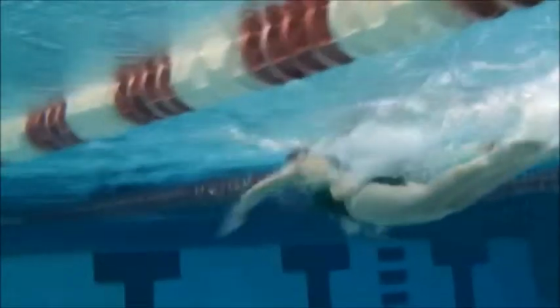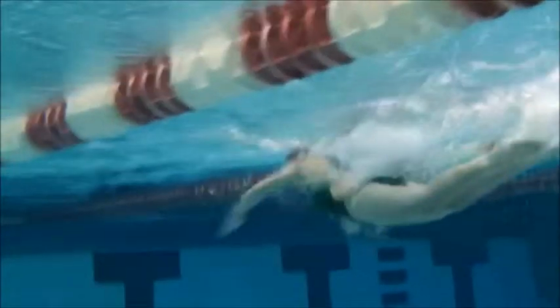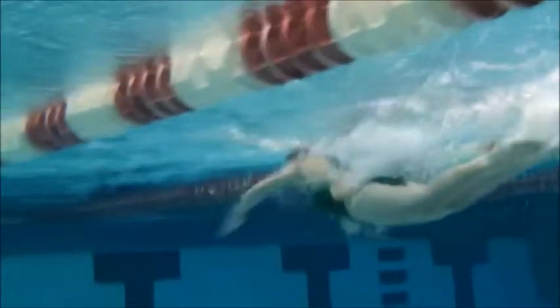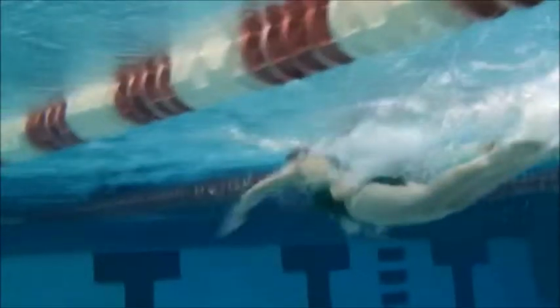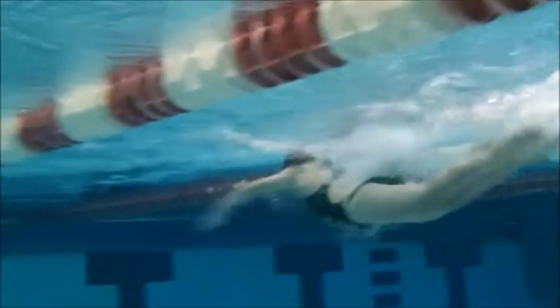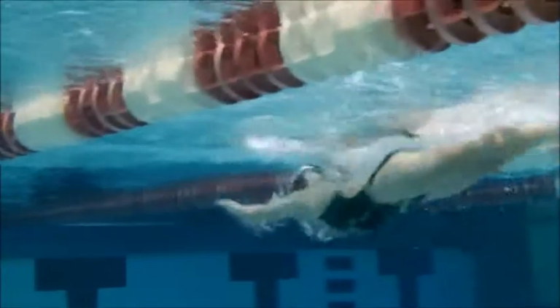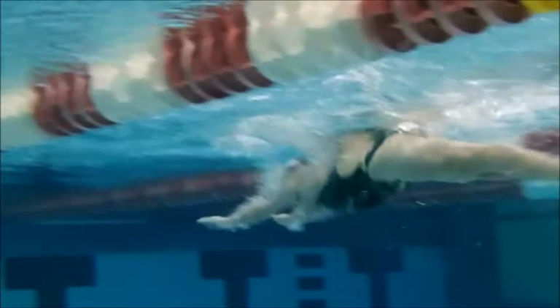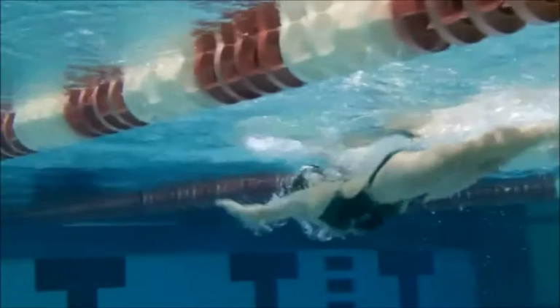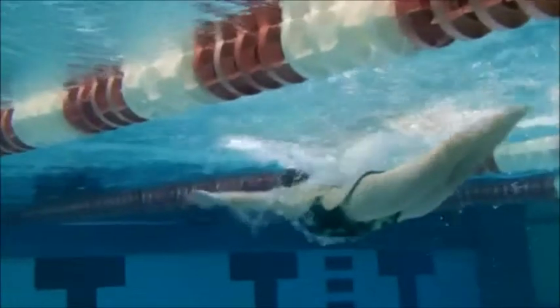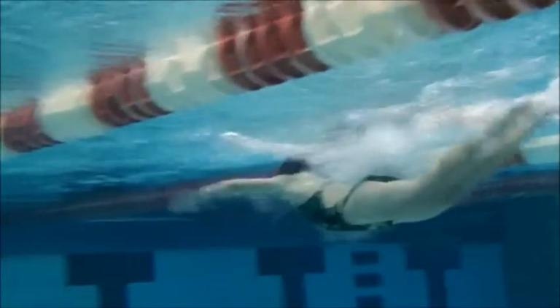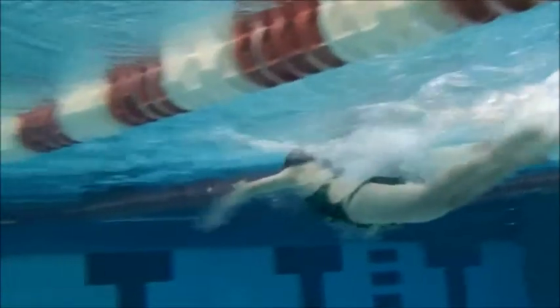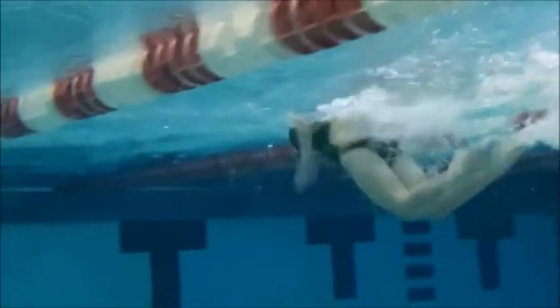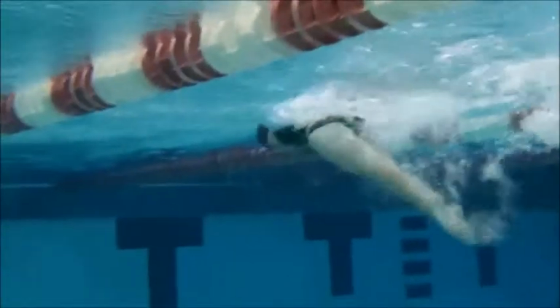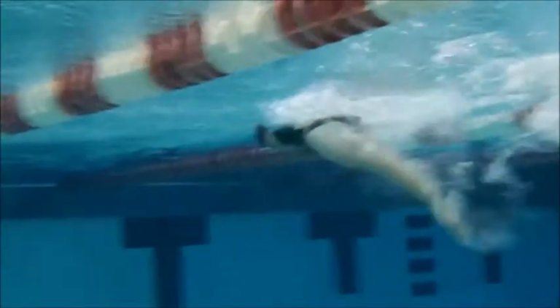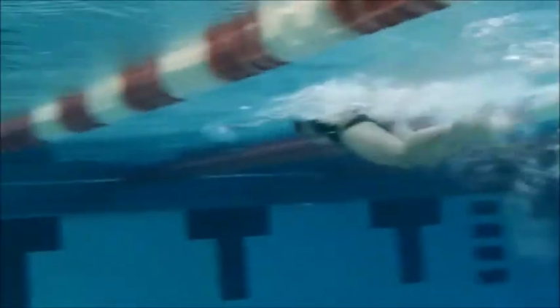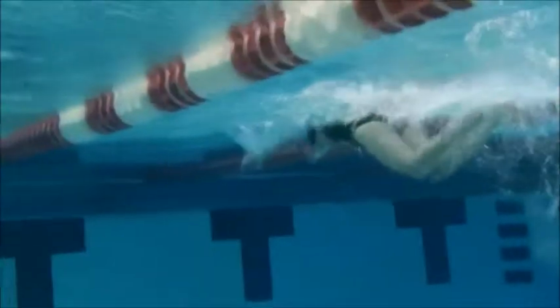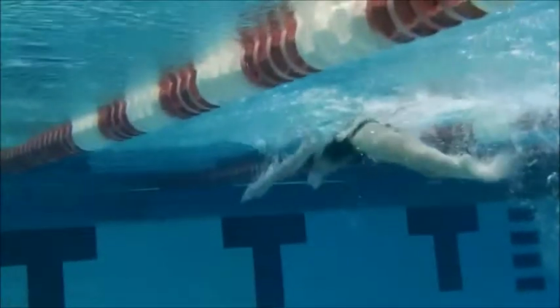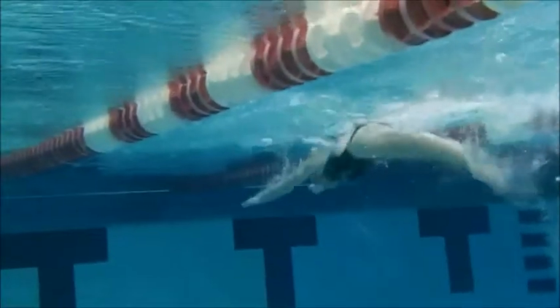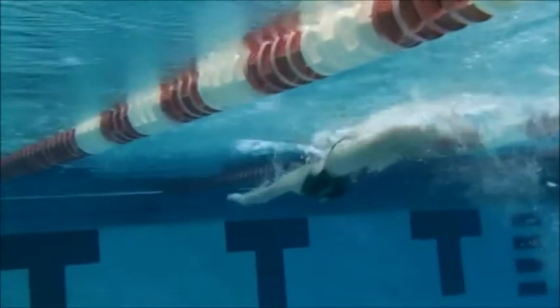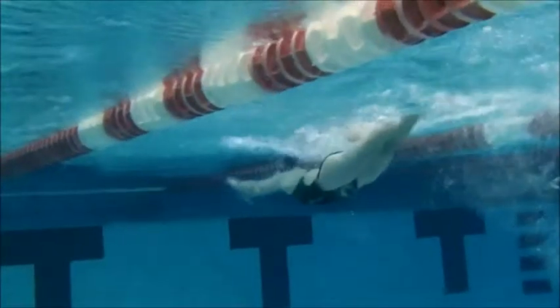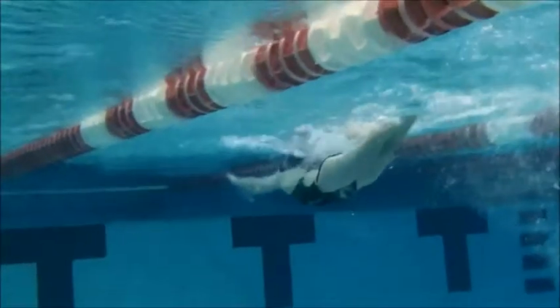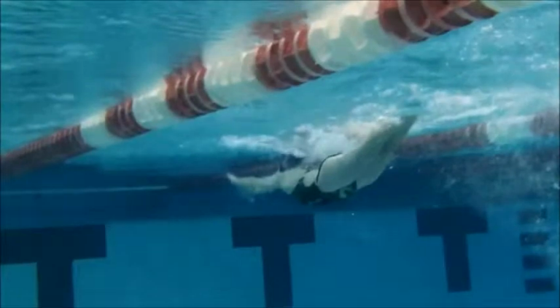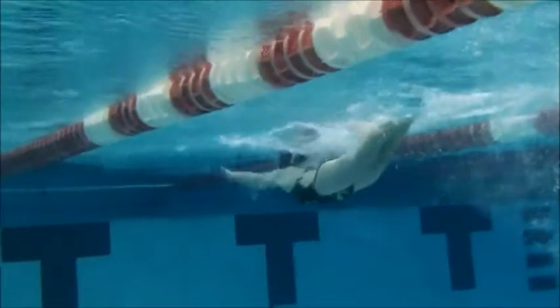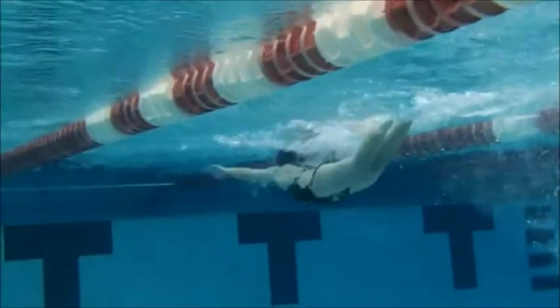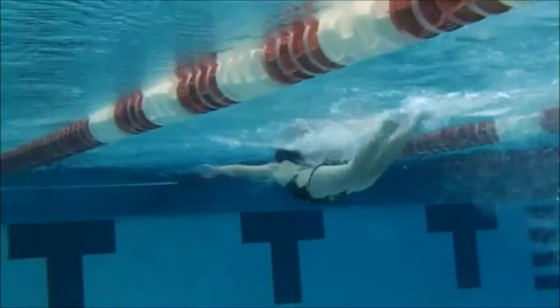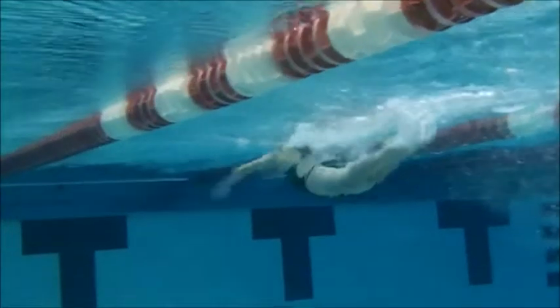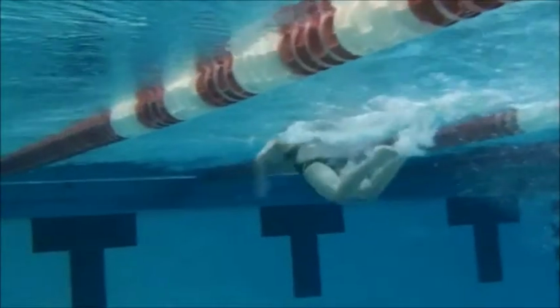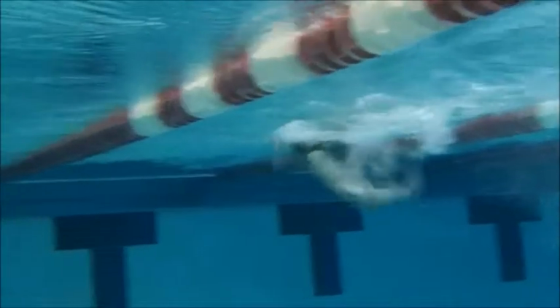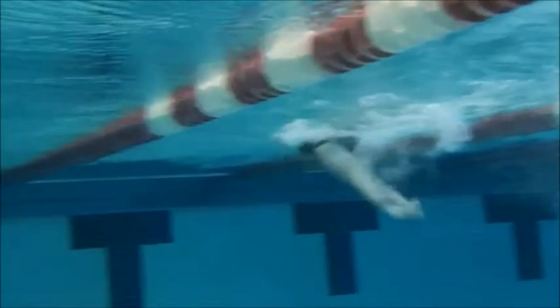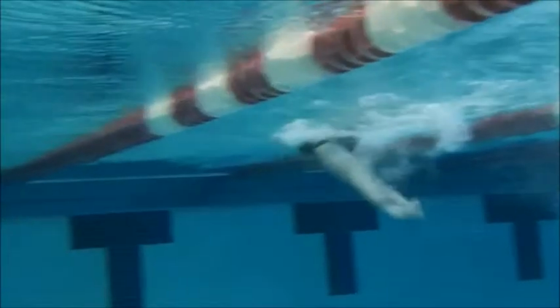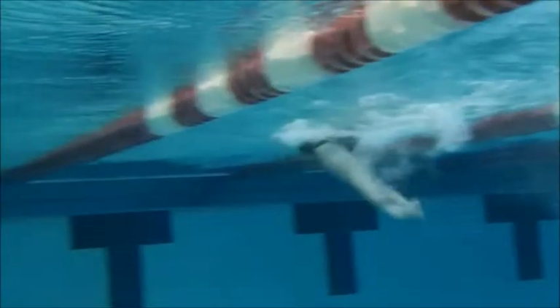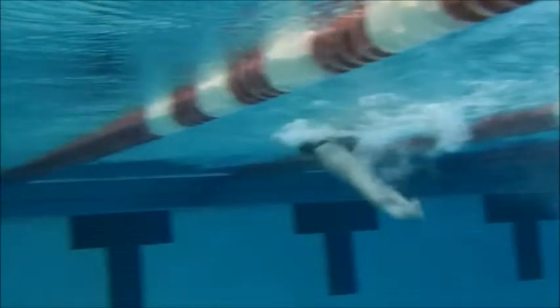I'm going to pause that. When you're coming out of the water, that second kick is also going to prevent you from going so high.